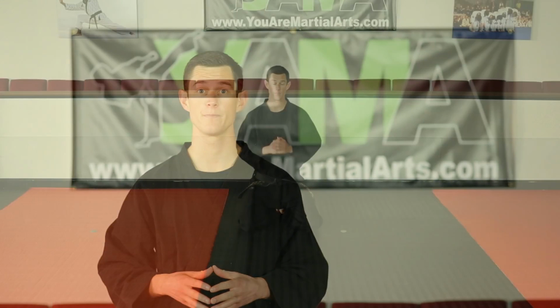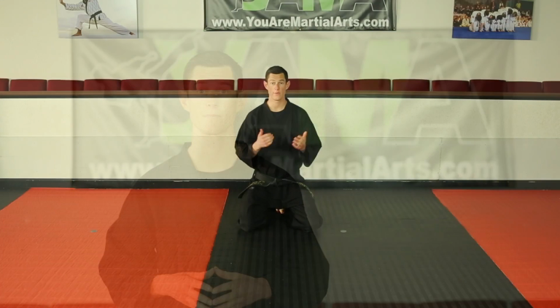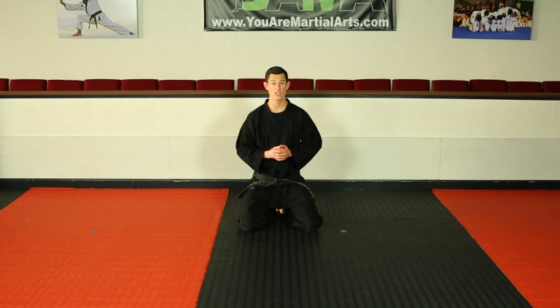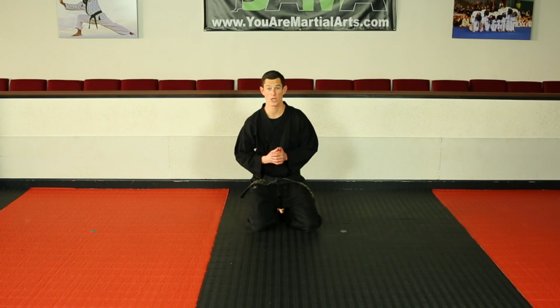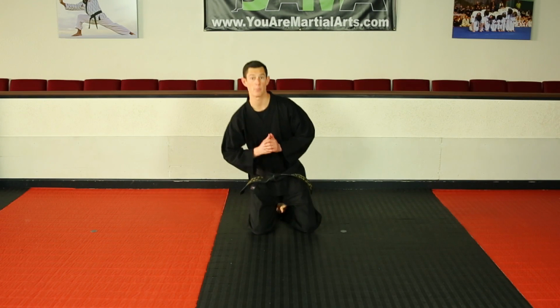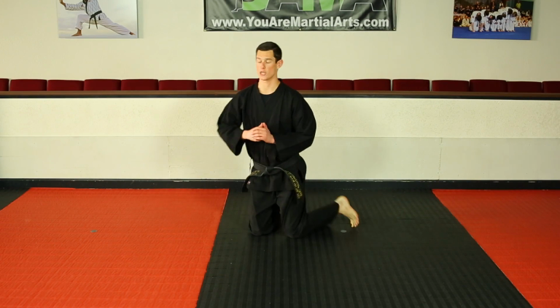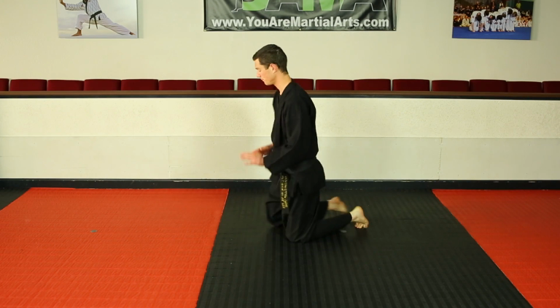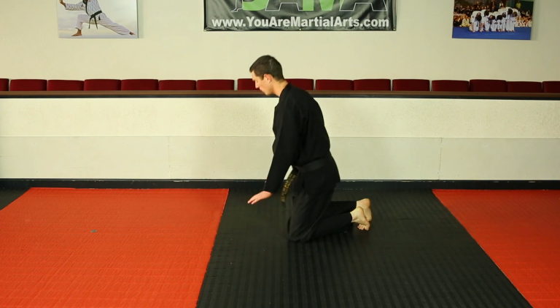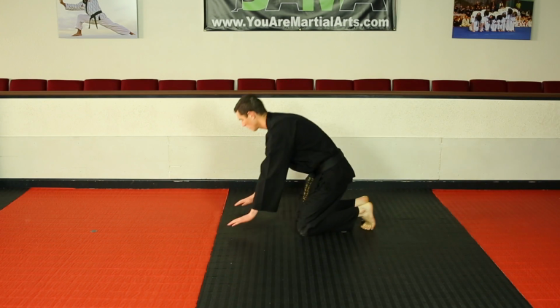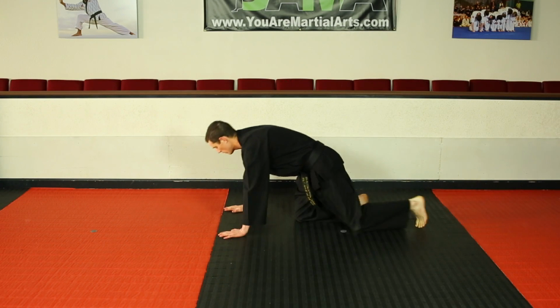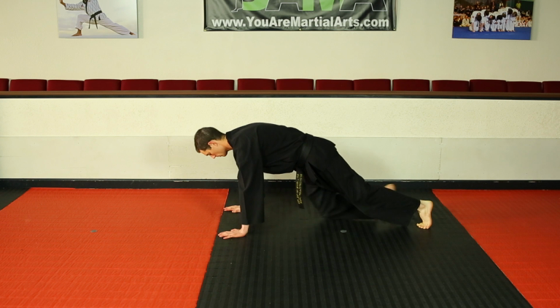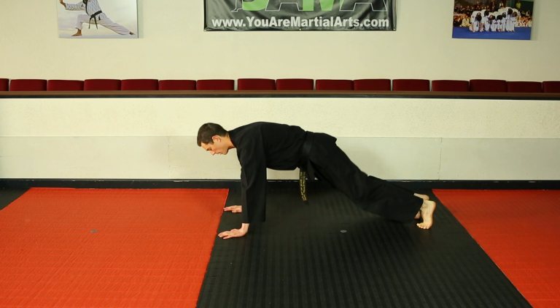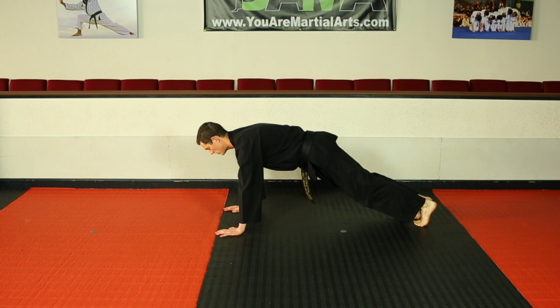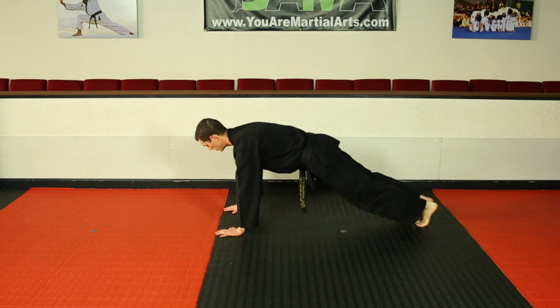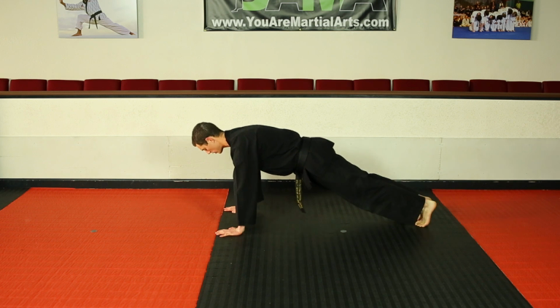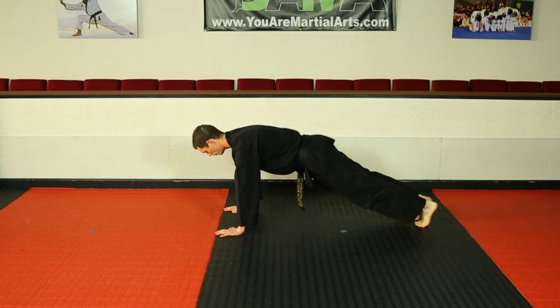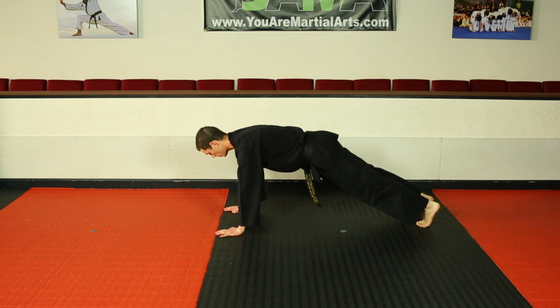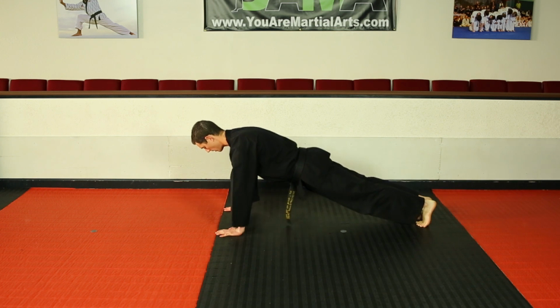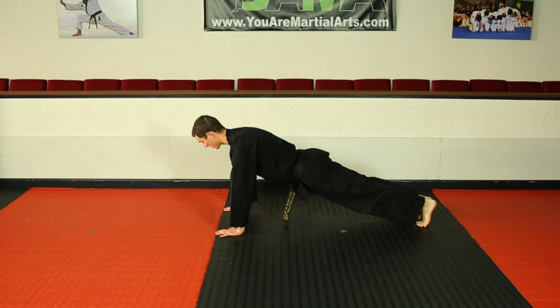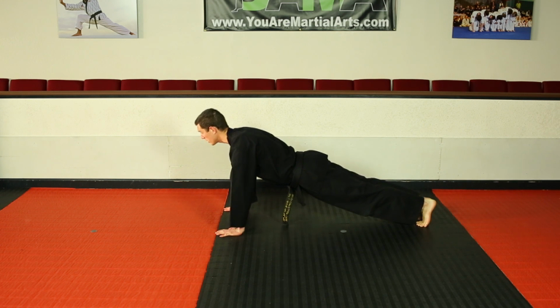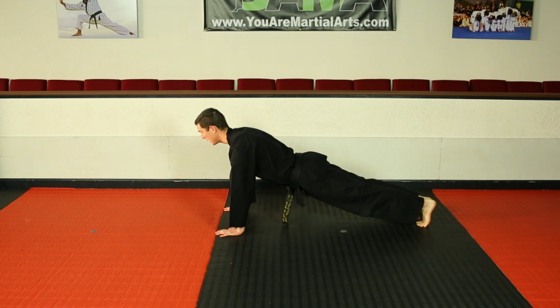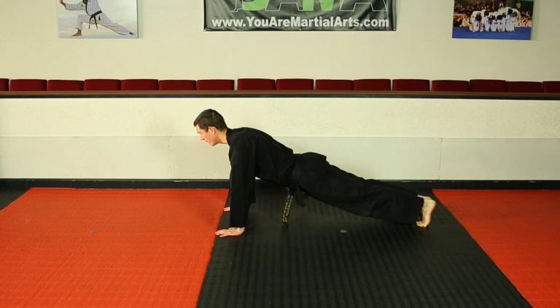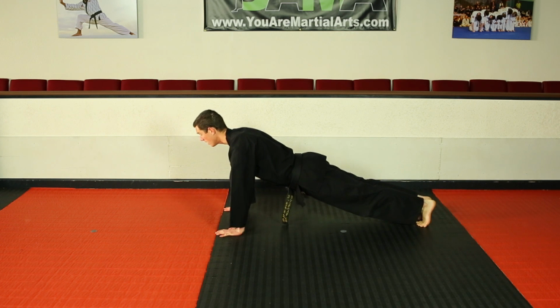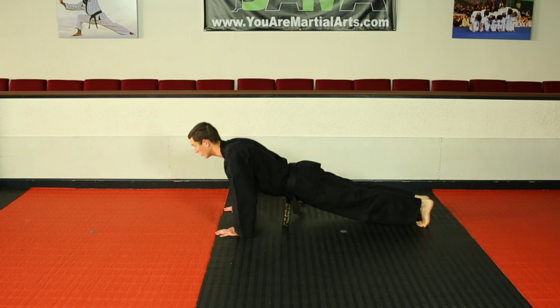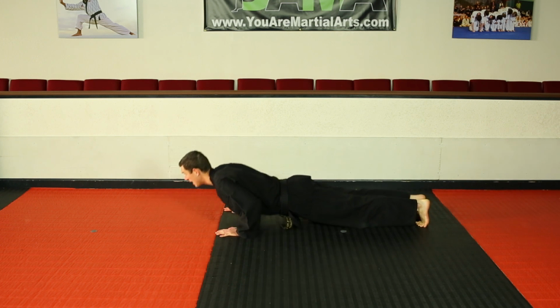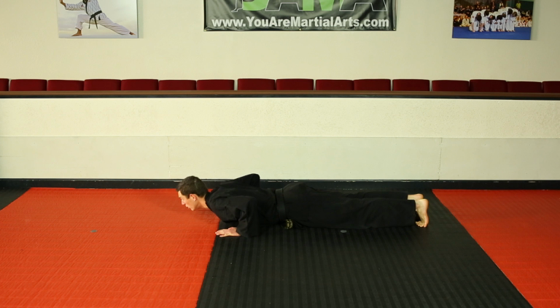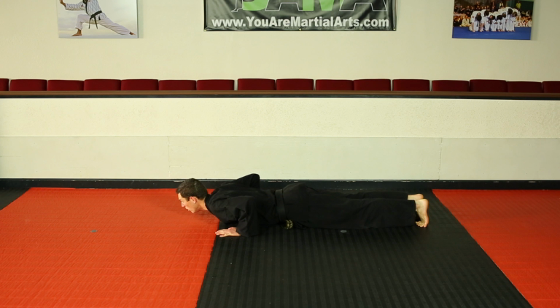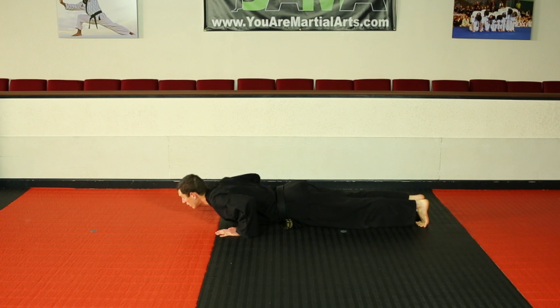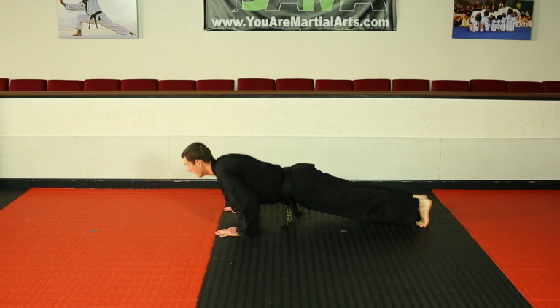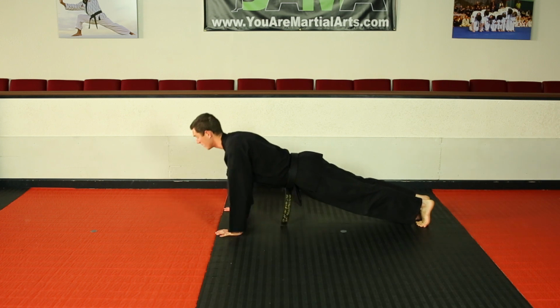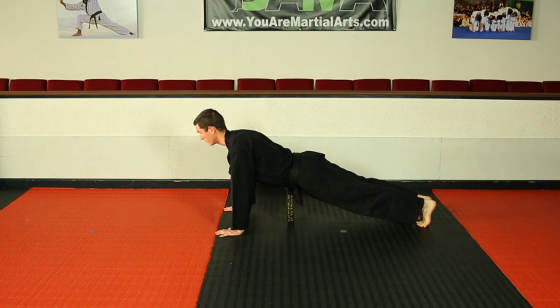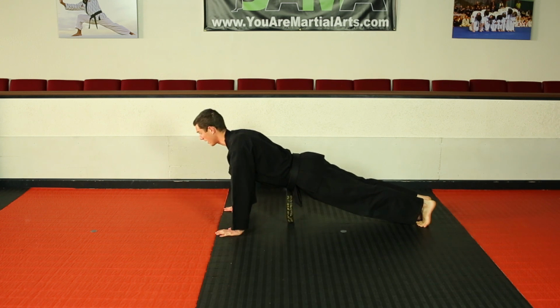So let me first demonstrate a proper push-up. I want my hands right underneath my shoulders, my back straight, my head up. I go nice and low and push back up.